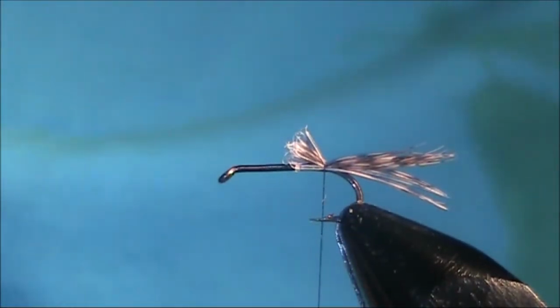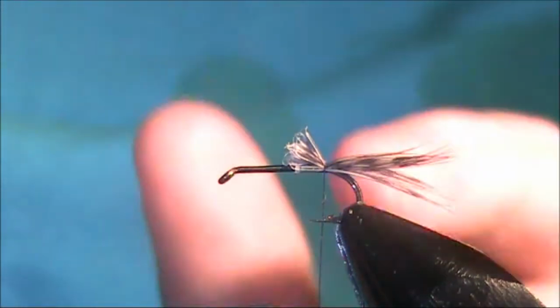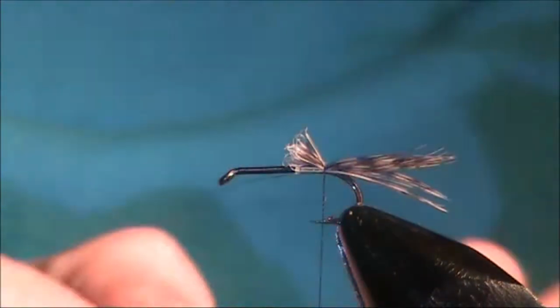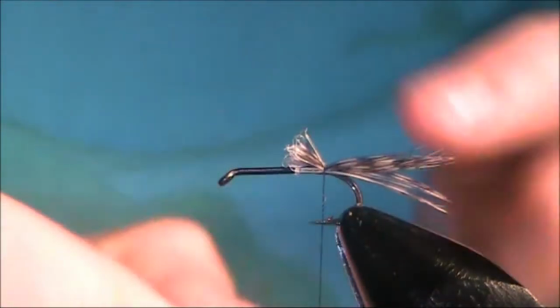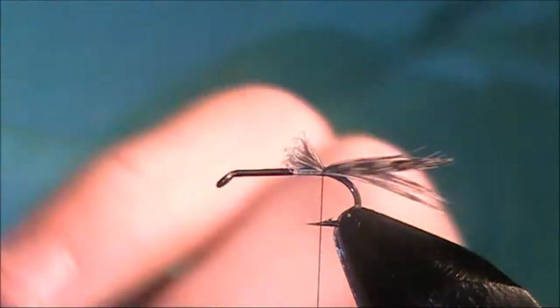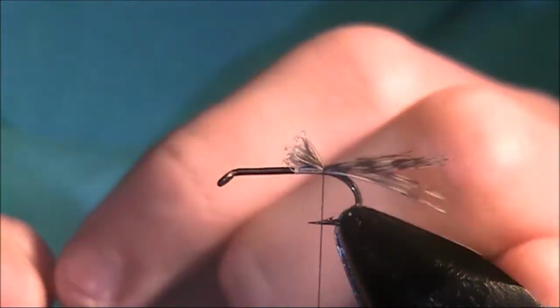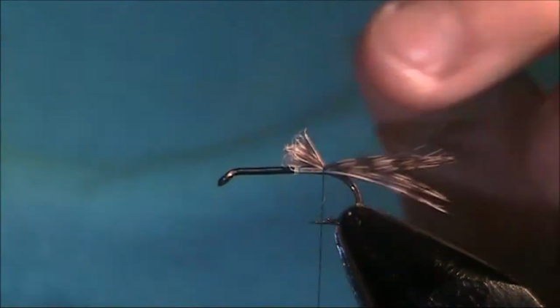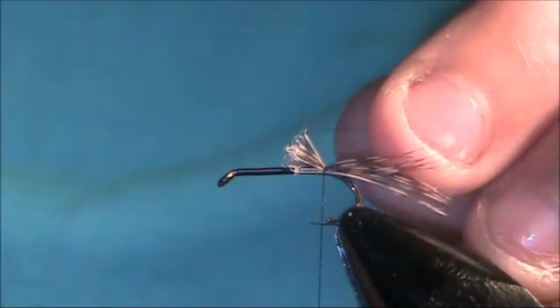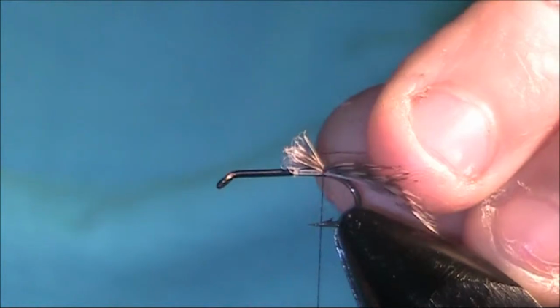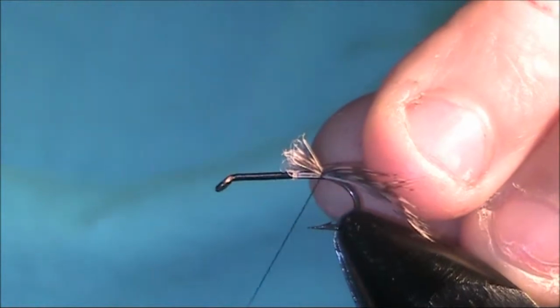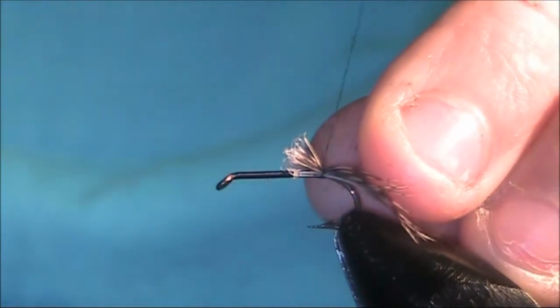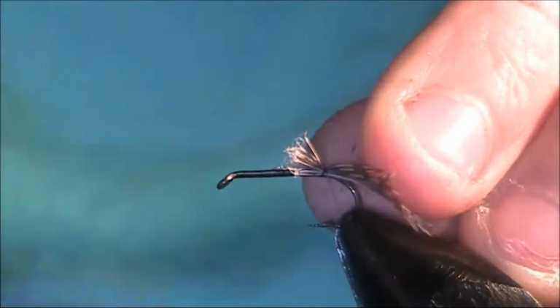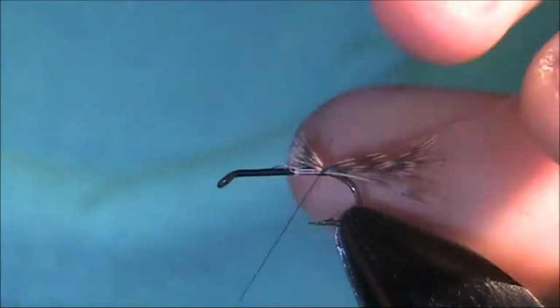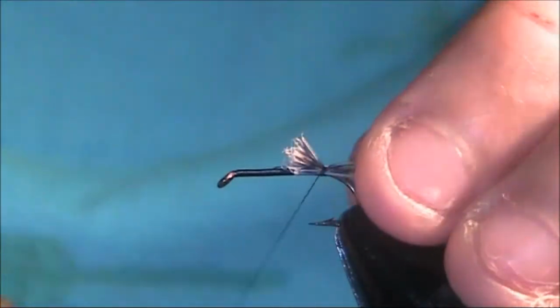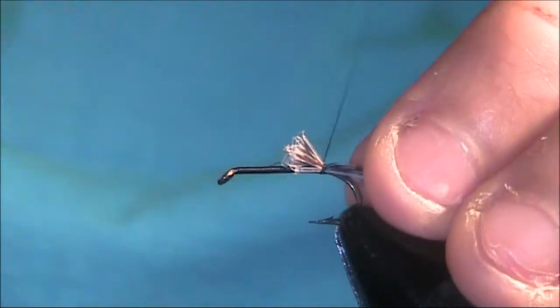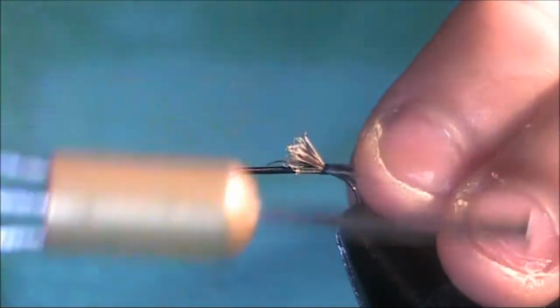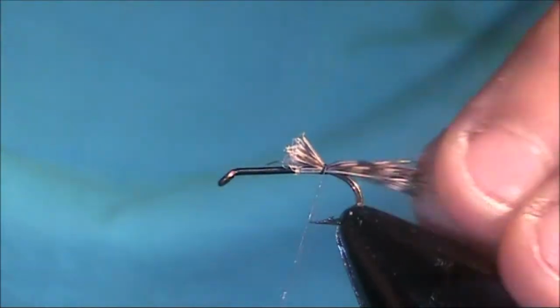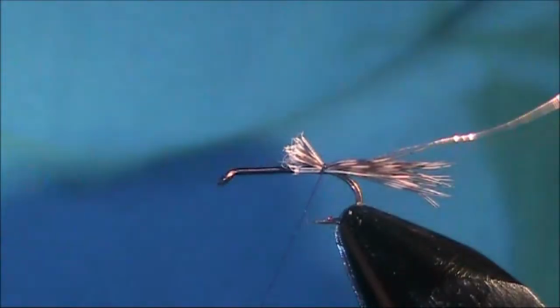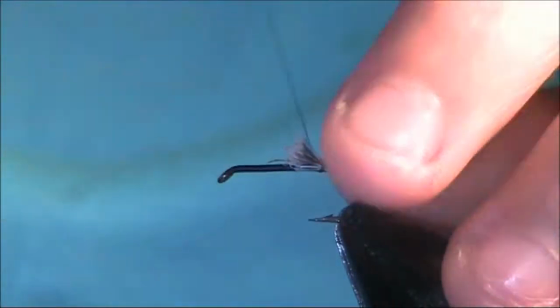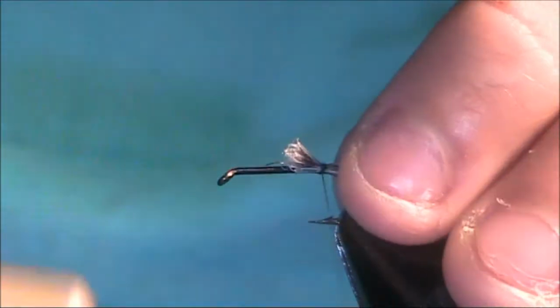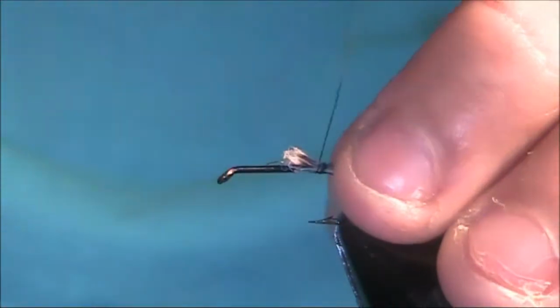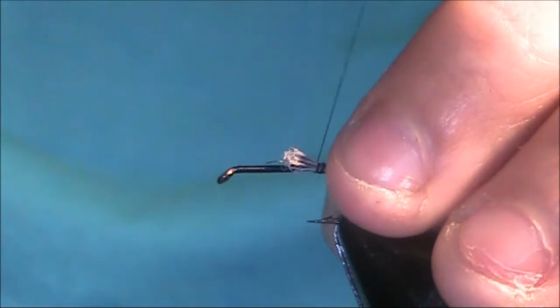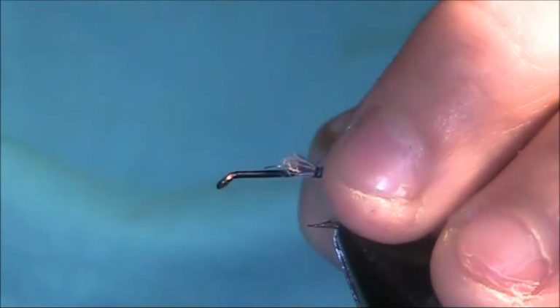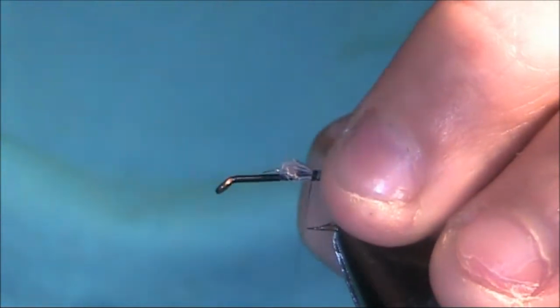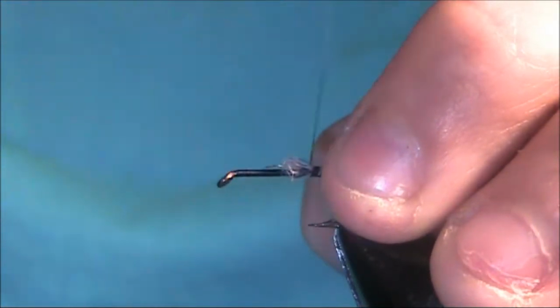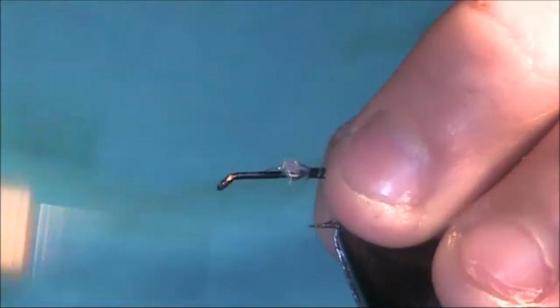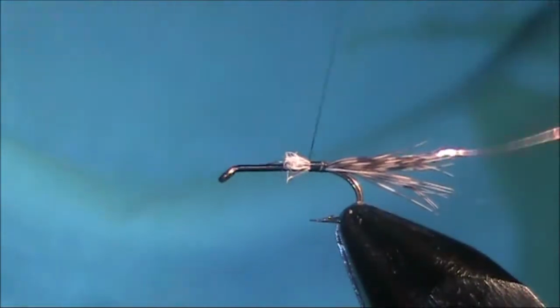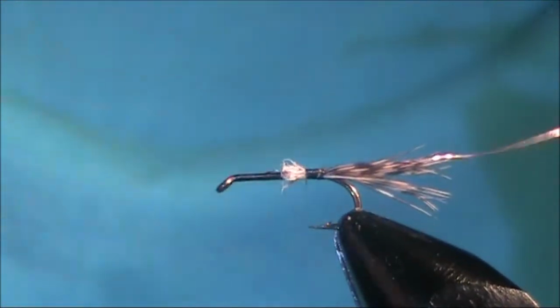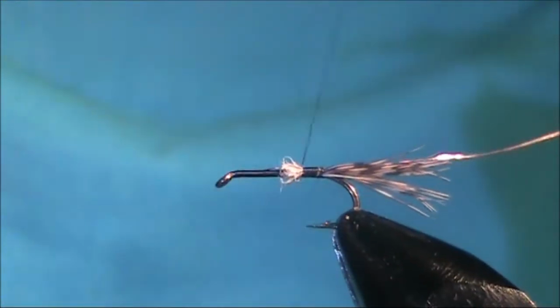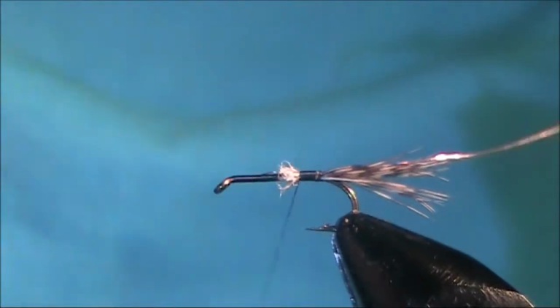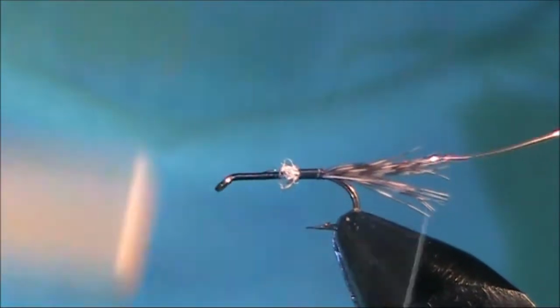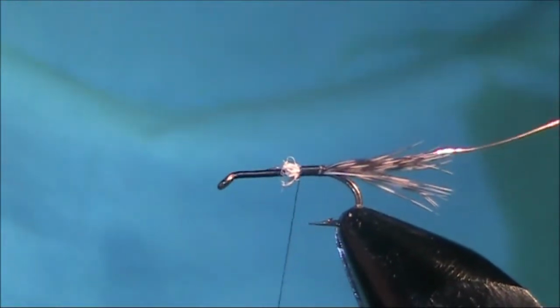You can go a lot sparser than that in the tail. I'm tying in the rib here, which is just a very fine copper wire. Just tie all that down.